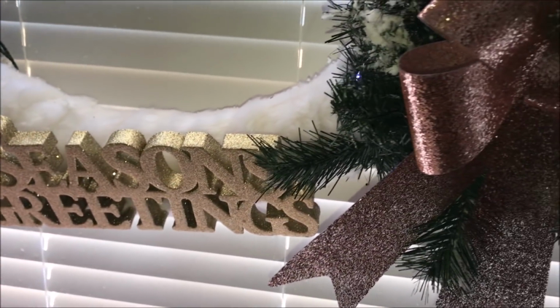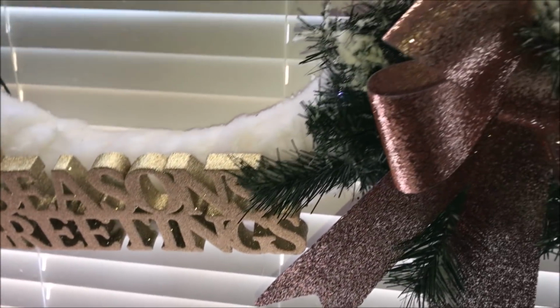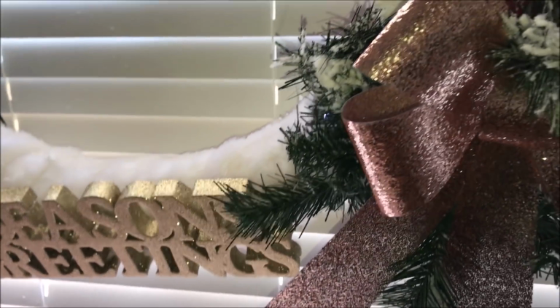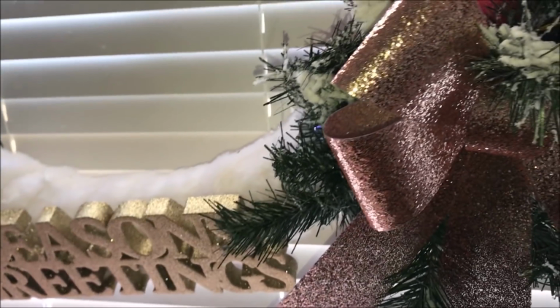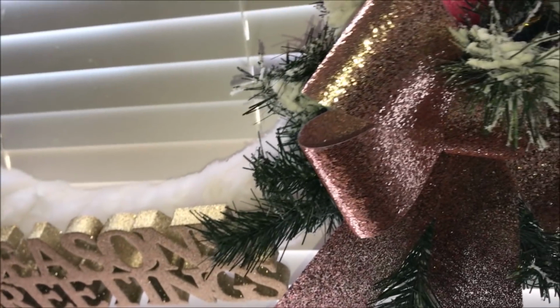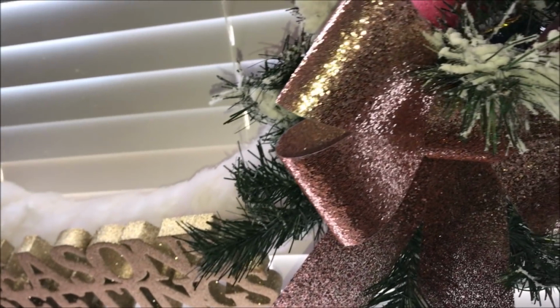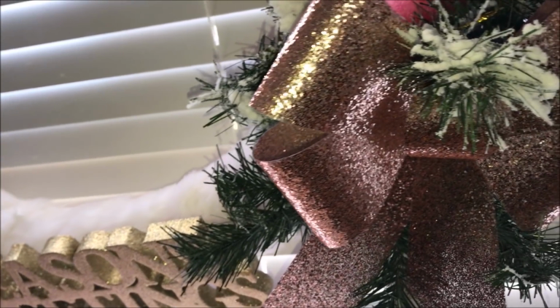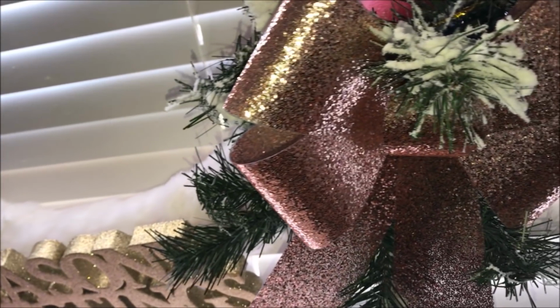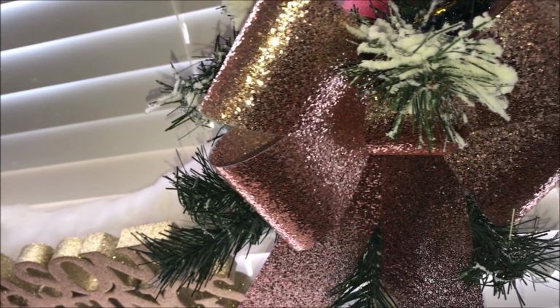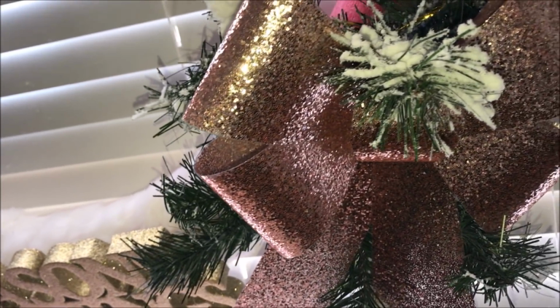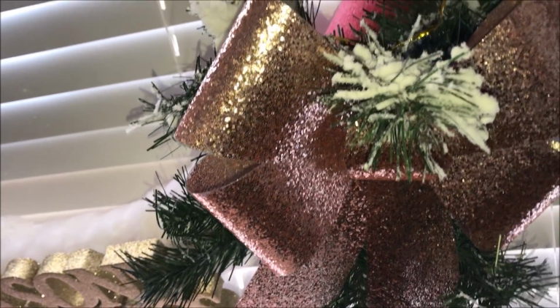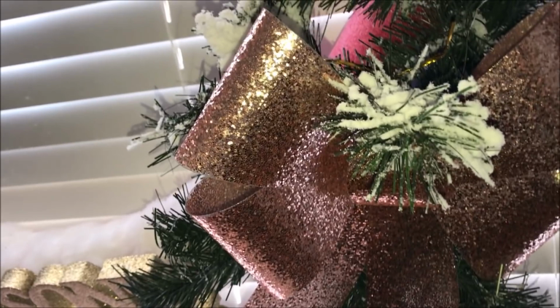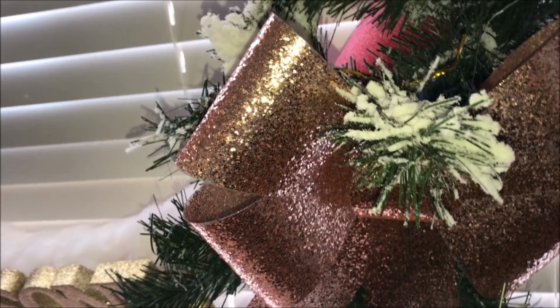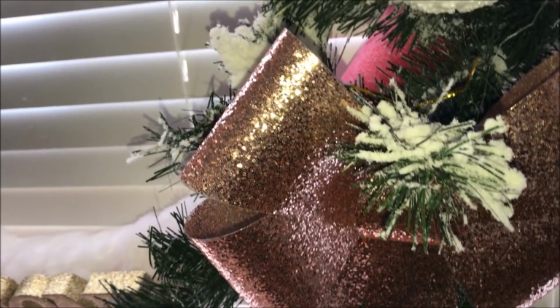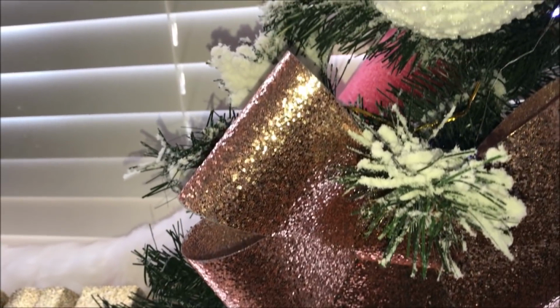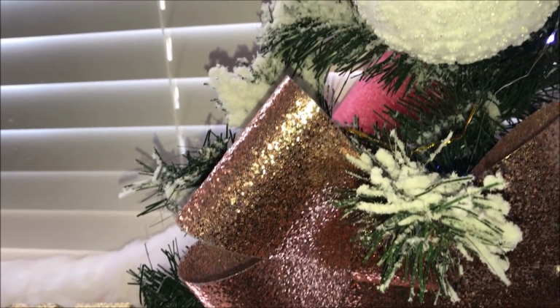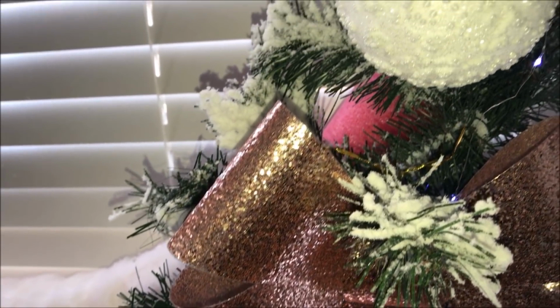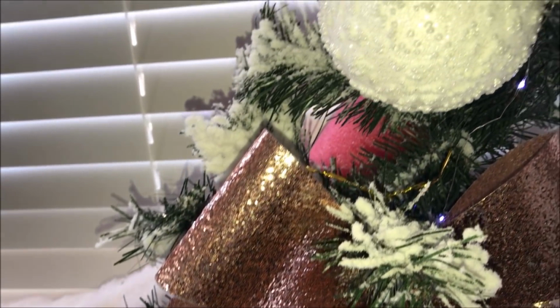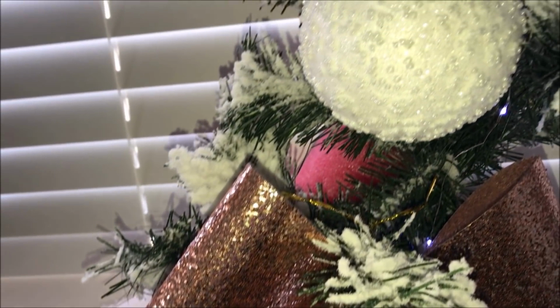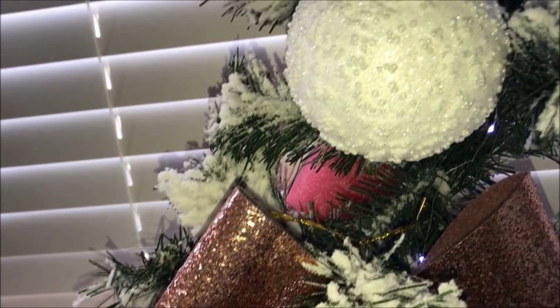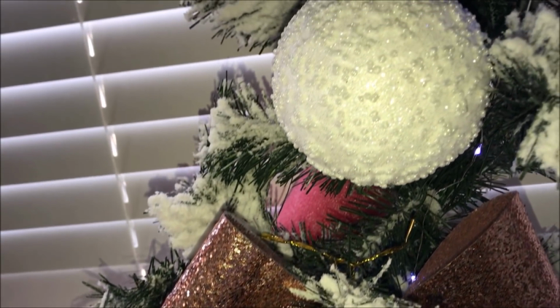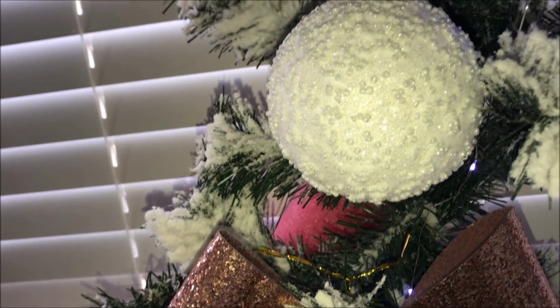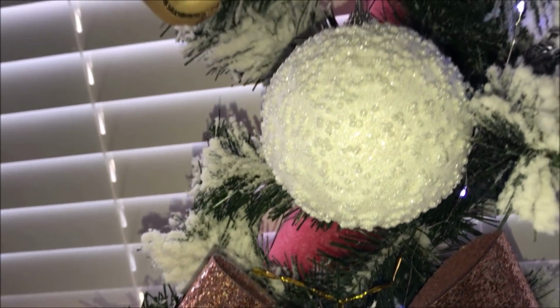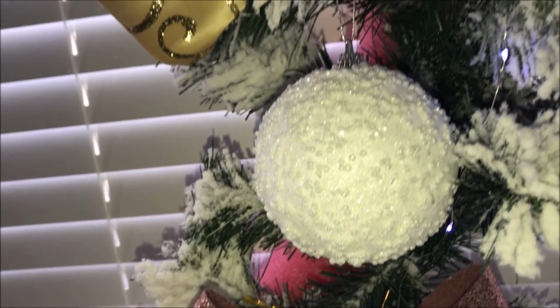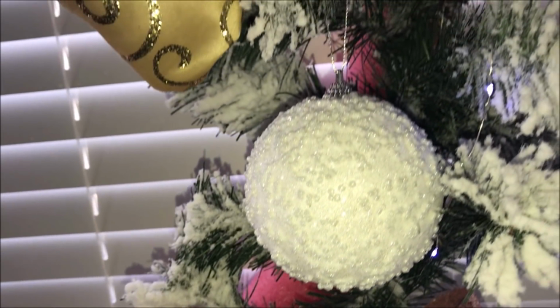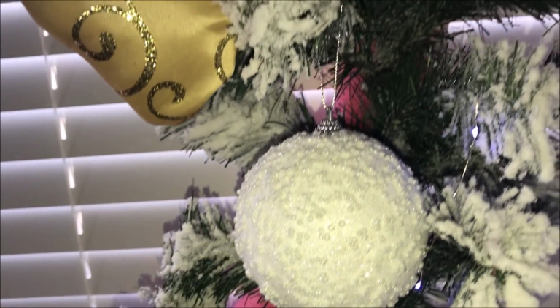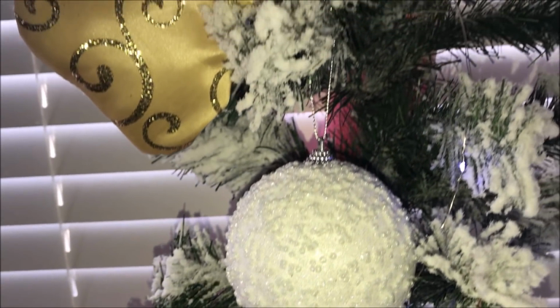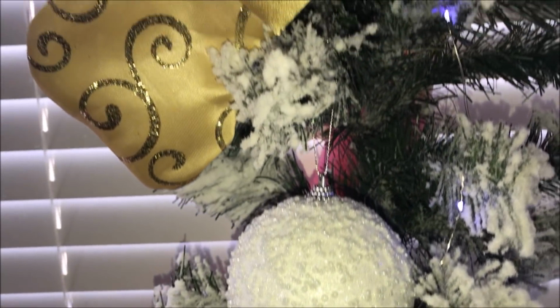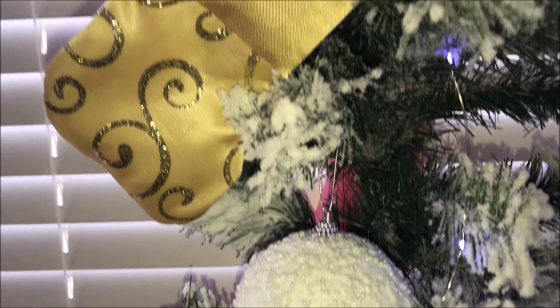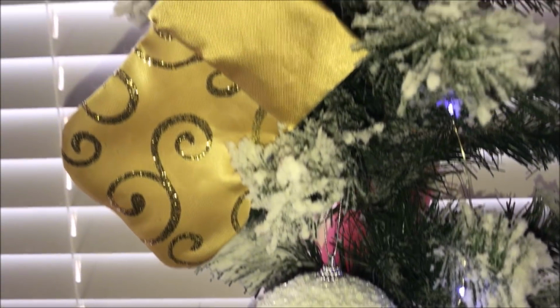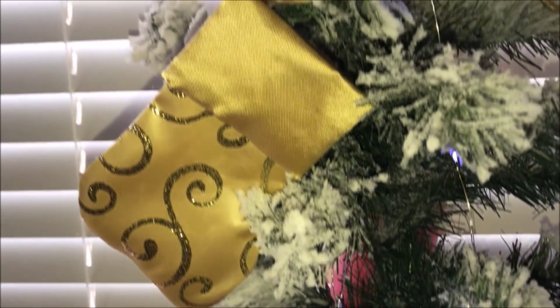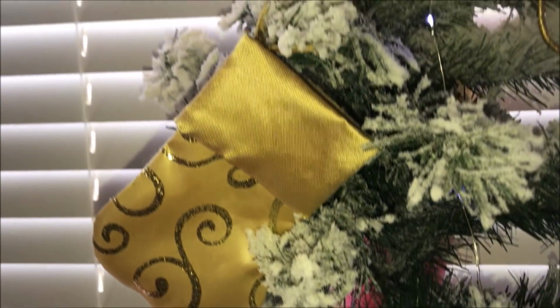As another alternative, you could hot glue baubles all over this wreath — again, another lightweight alternative that would keep the shape of your wreath.